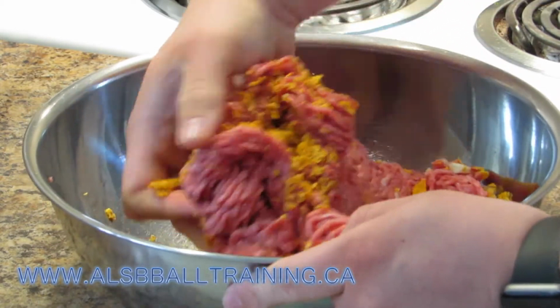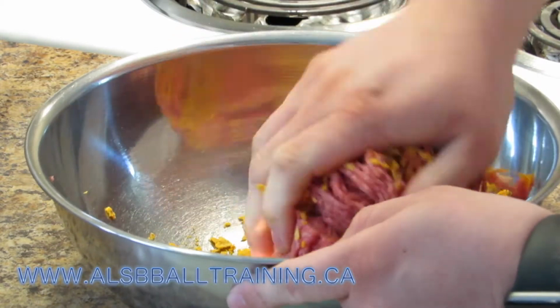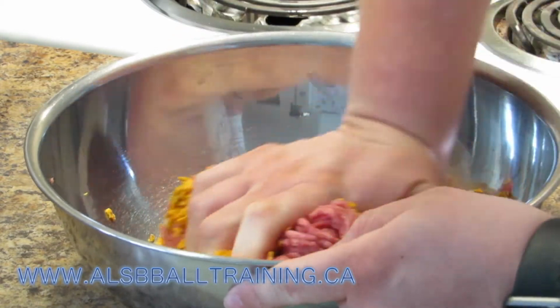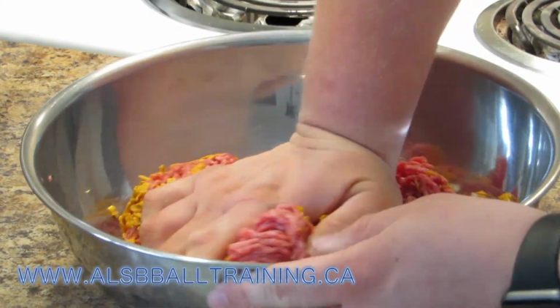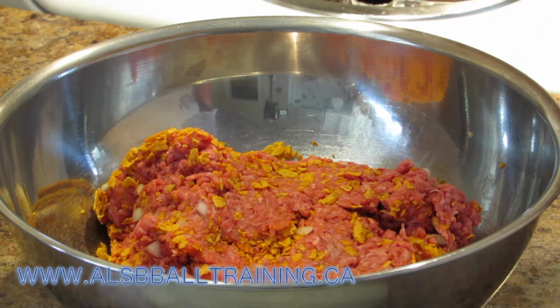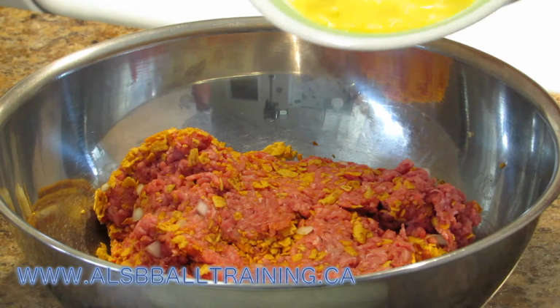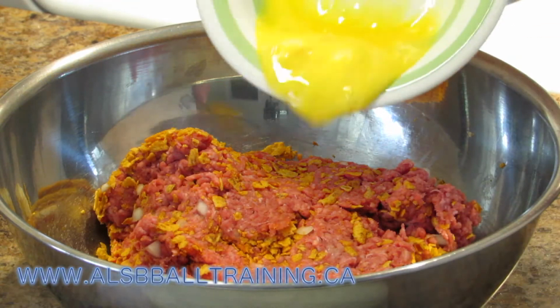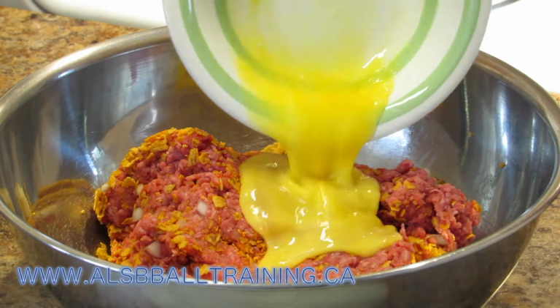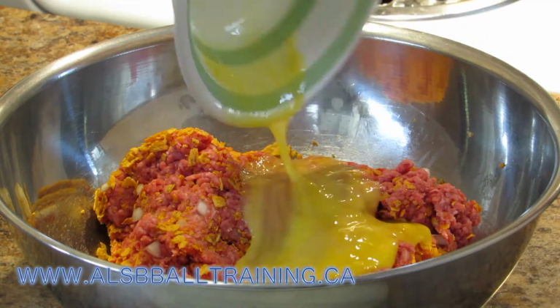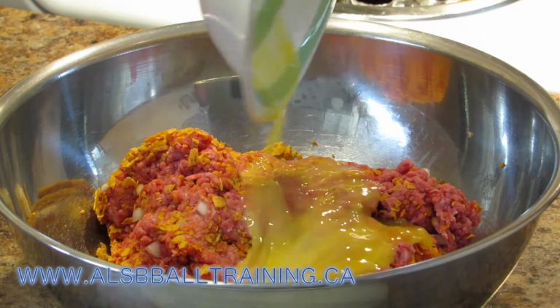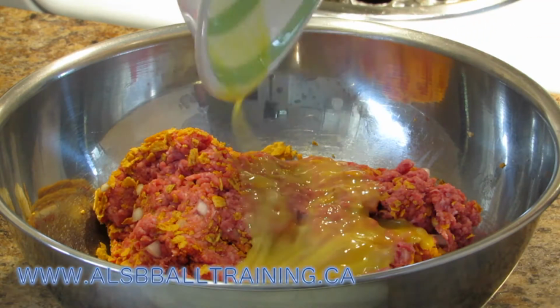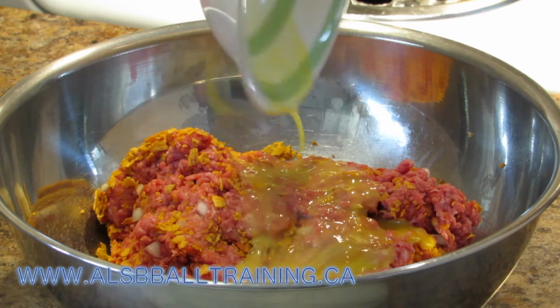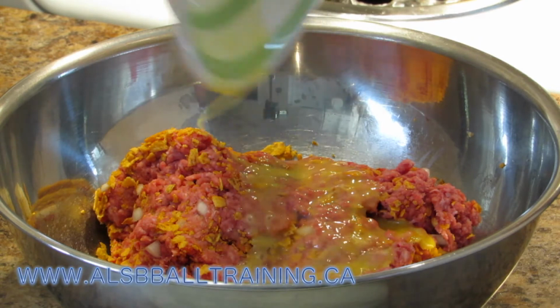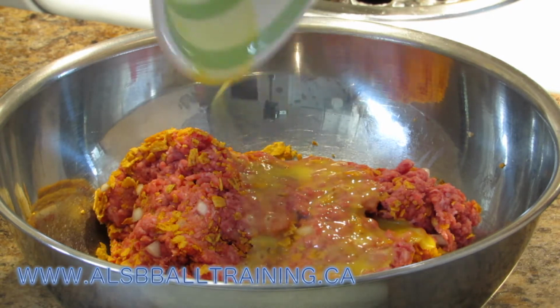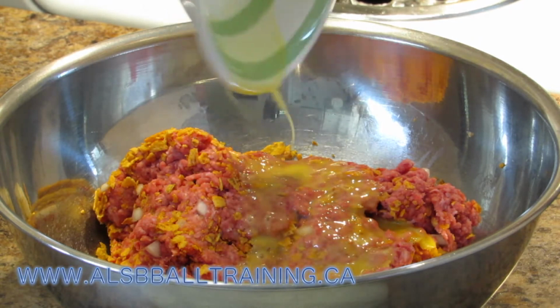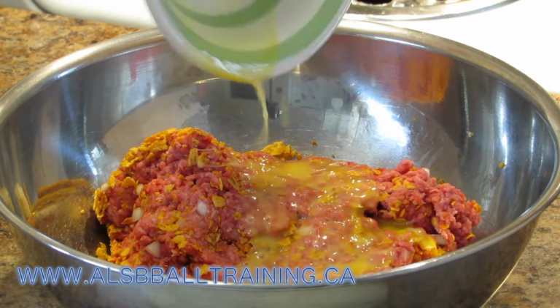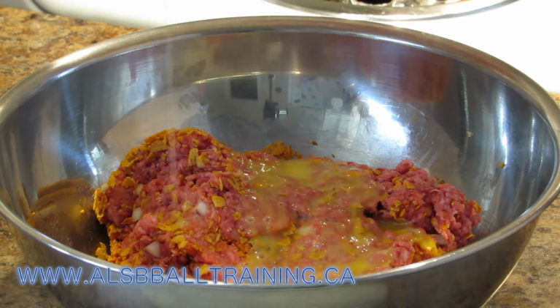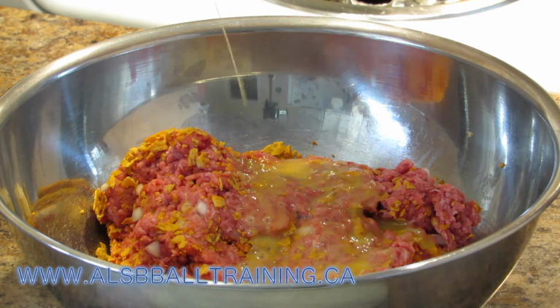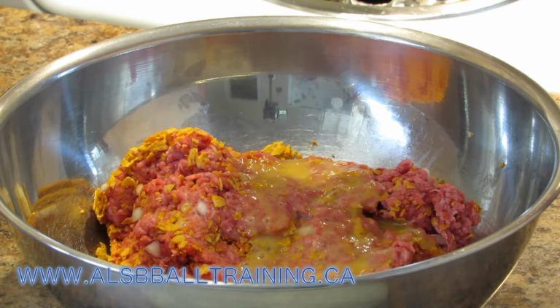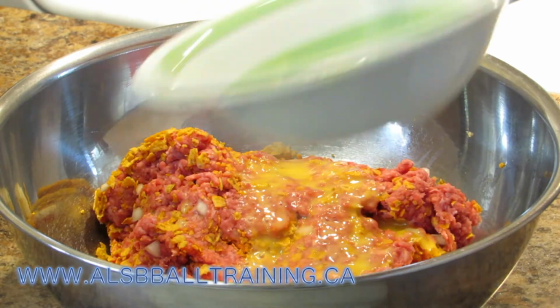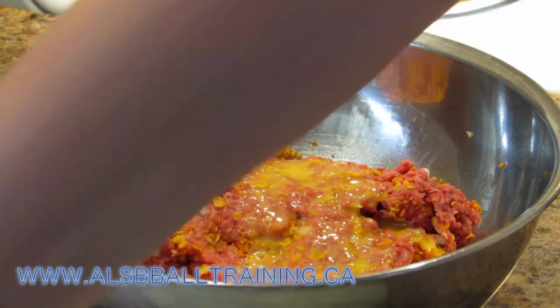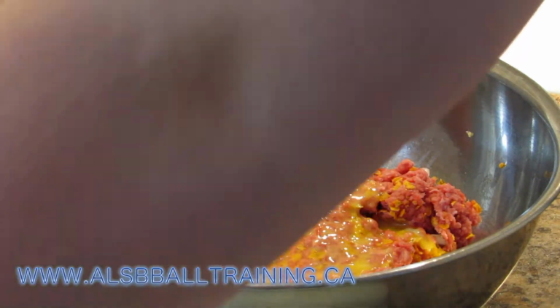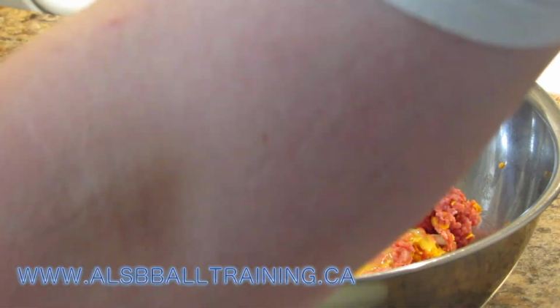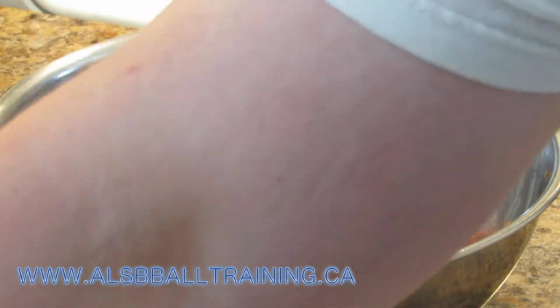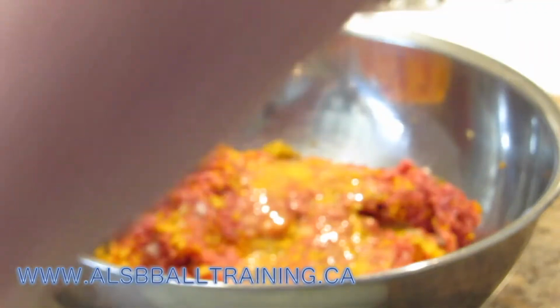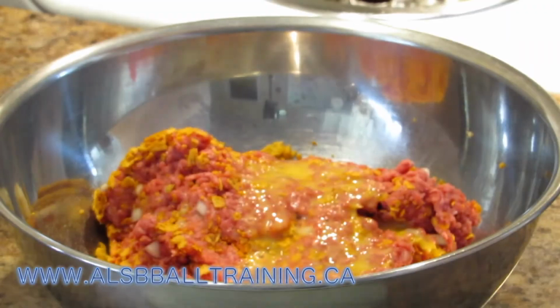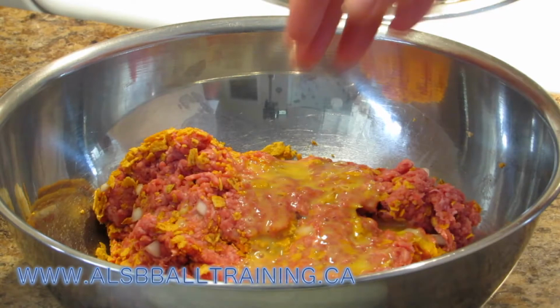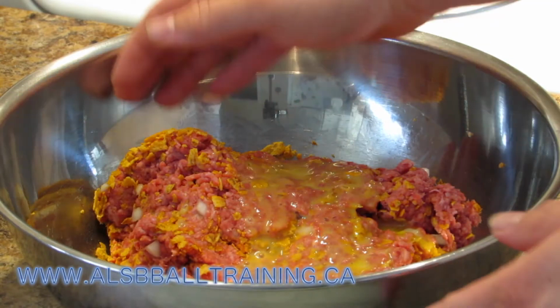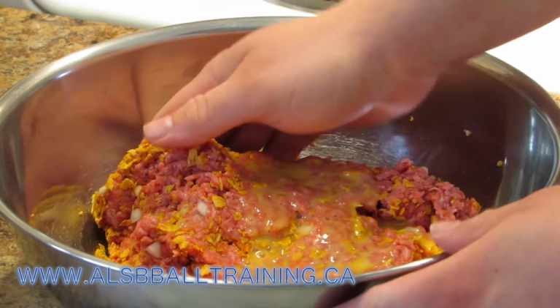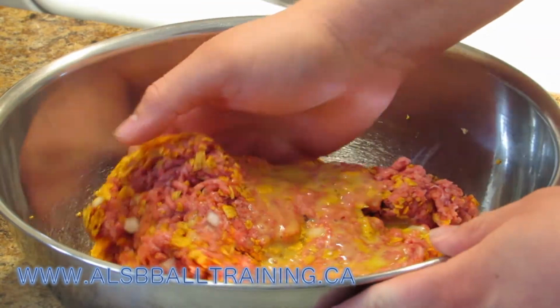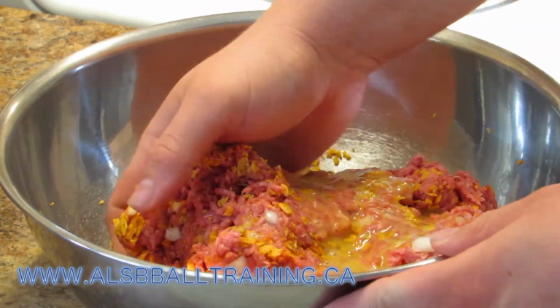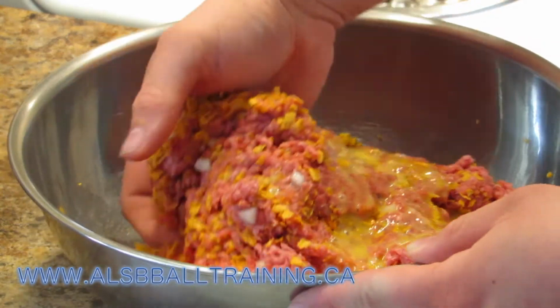So only three or four times, and then you're going to add some eggs so that it all mixes together really, really well and it keeps the burger together while you're cooking it.